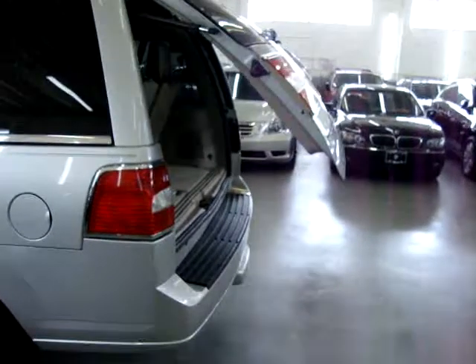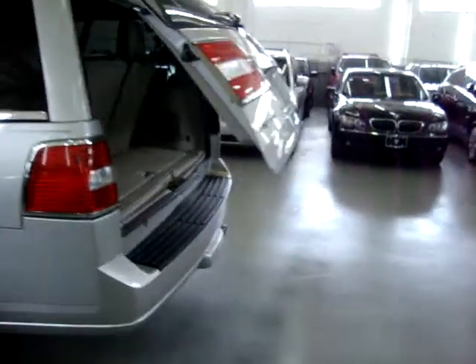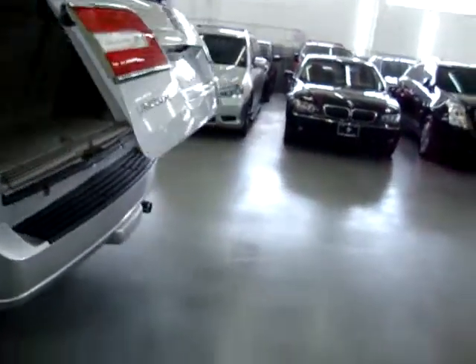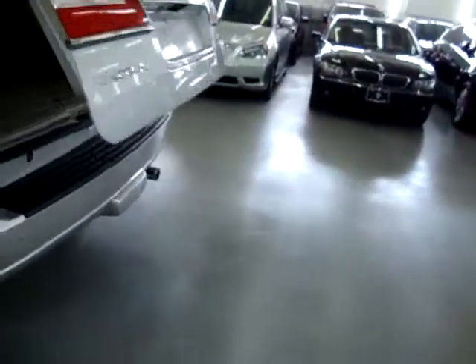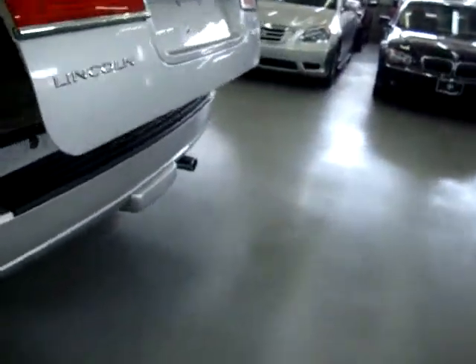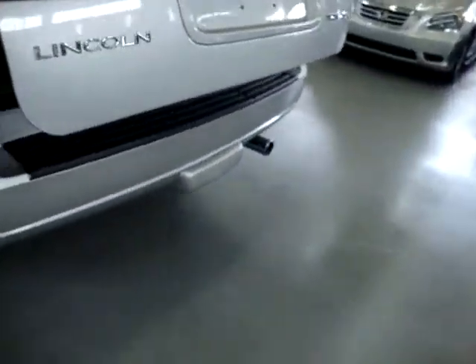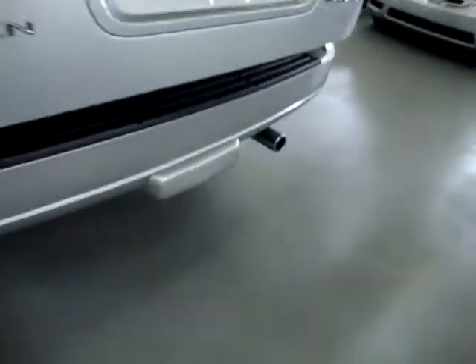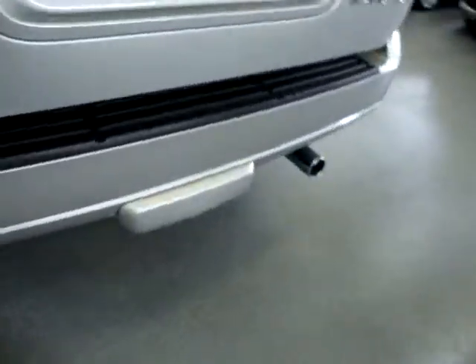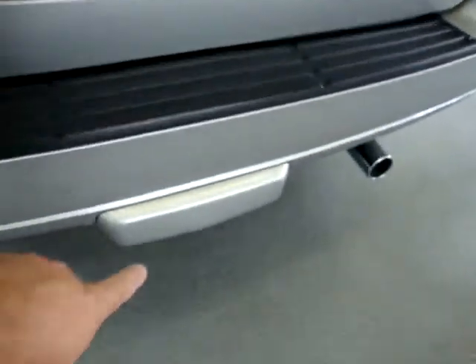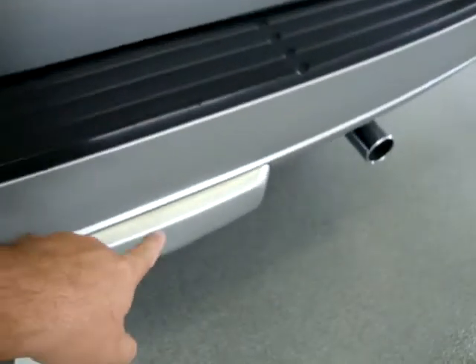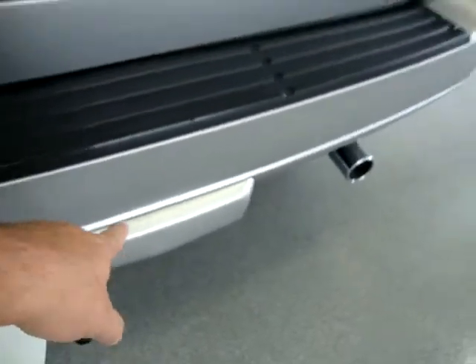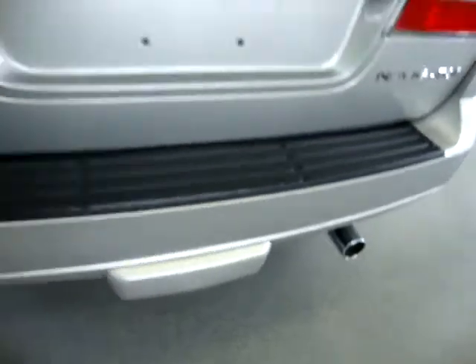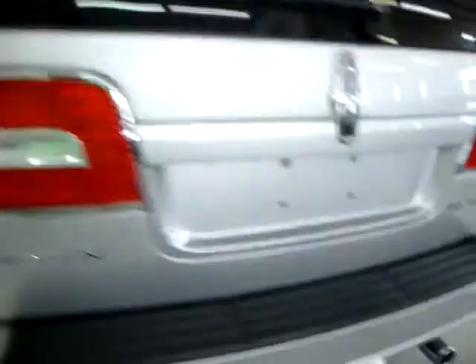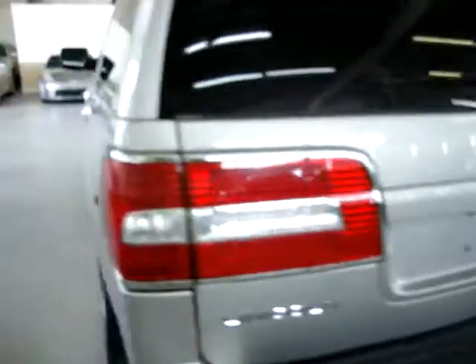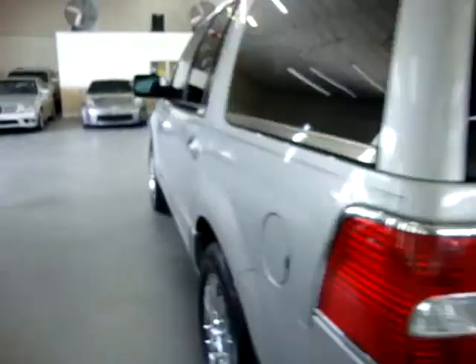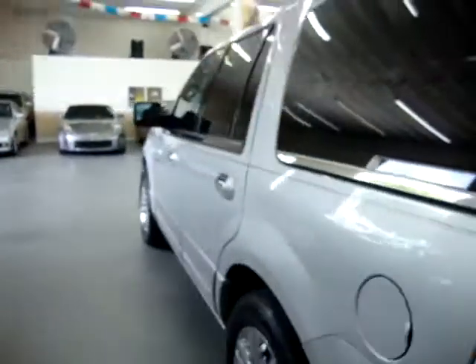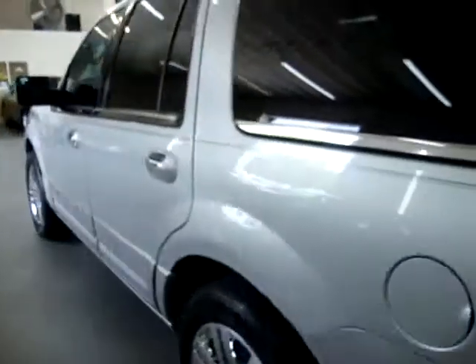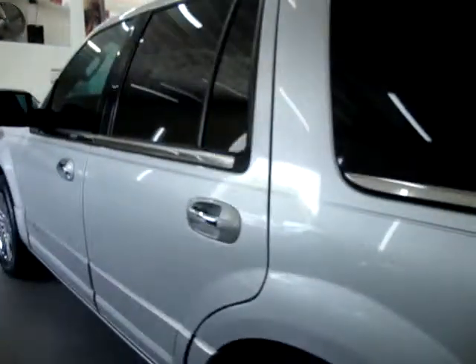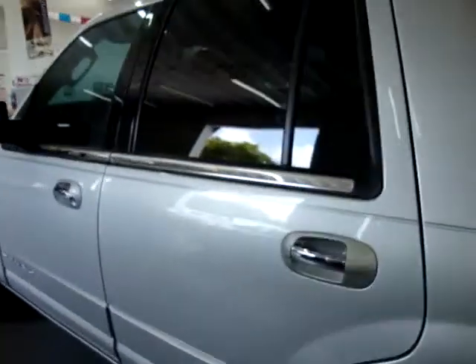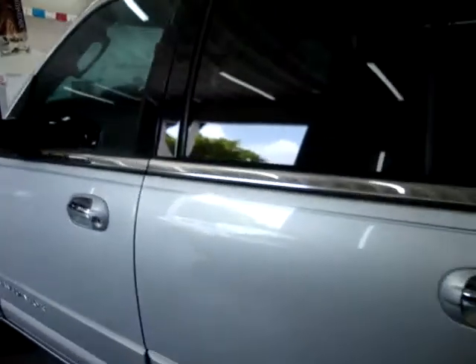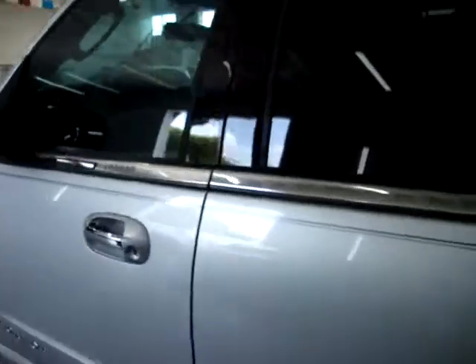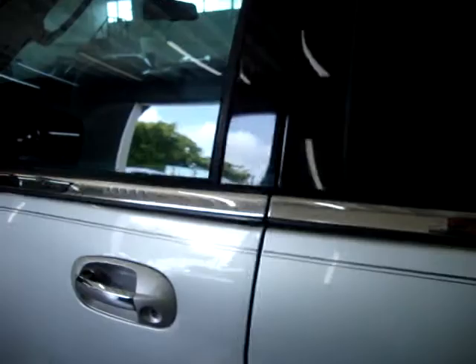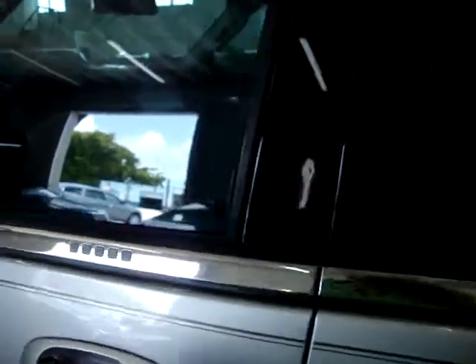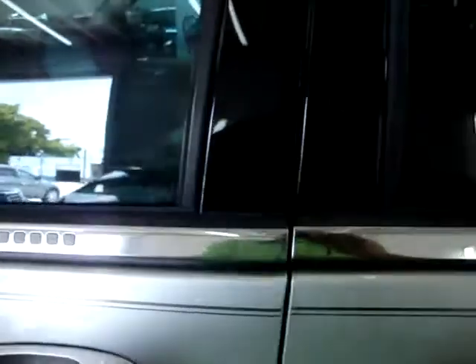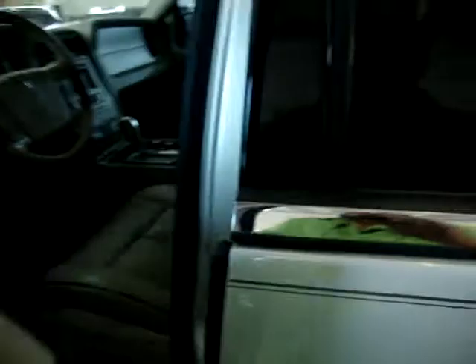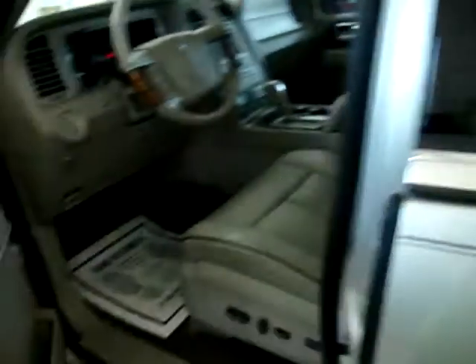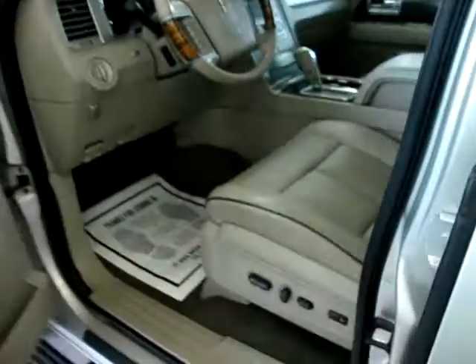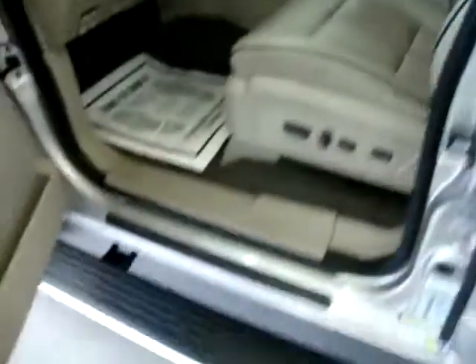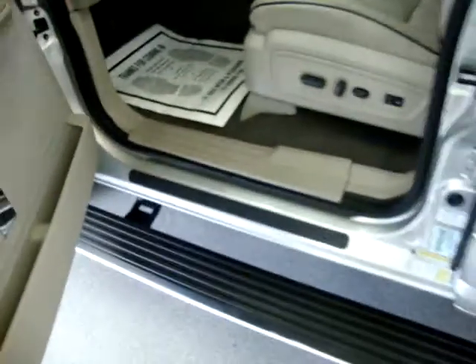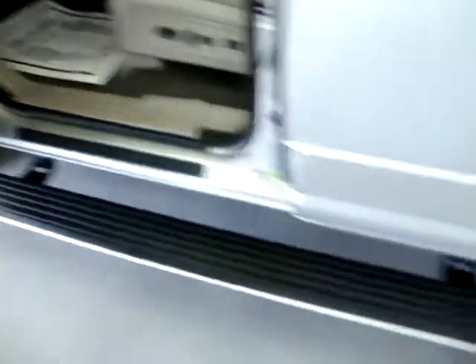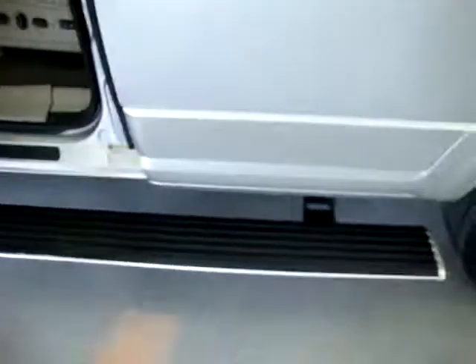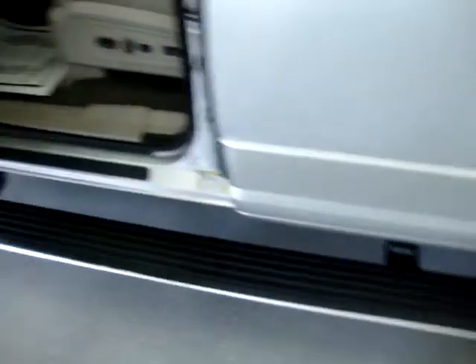The car has a heavy-duty tow package. You can't see it right now because it's got a beauty cover, but it's behind there. The keyless entry and the power running boards are also featured here.